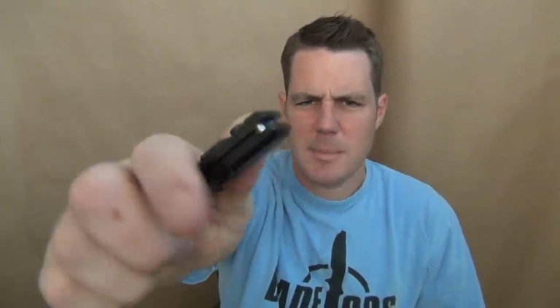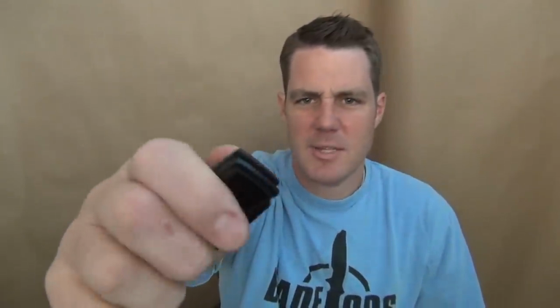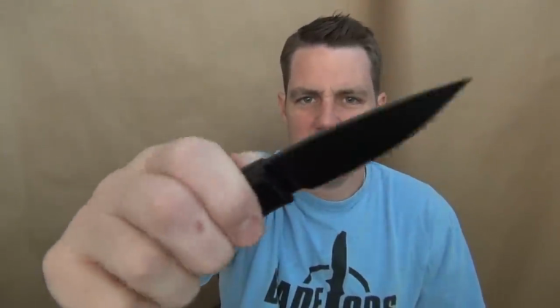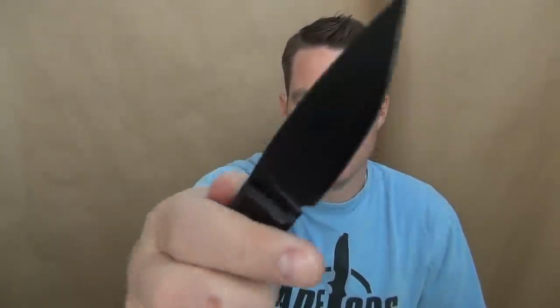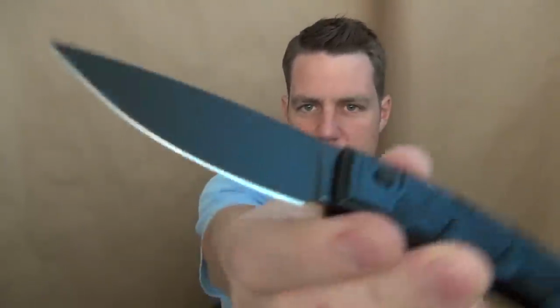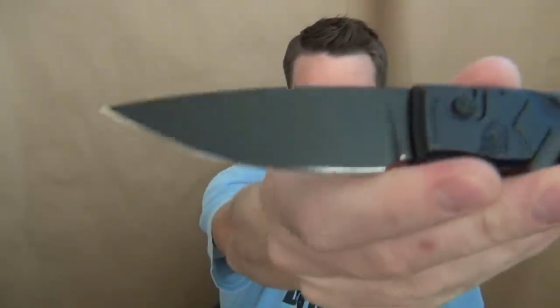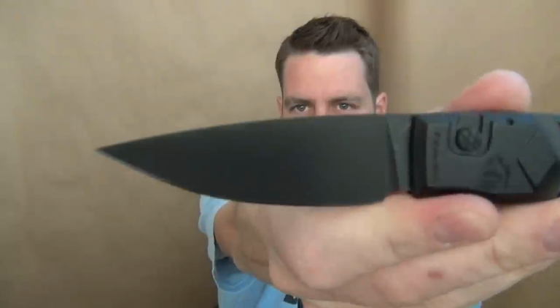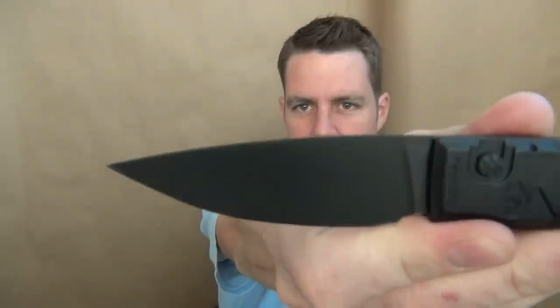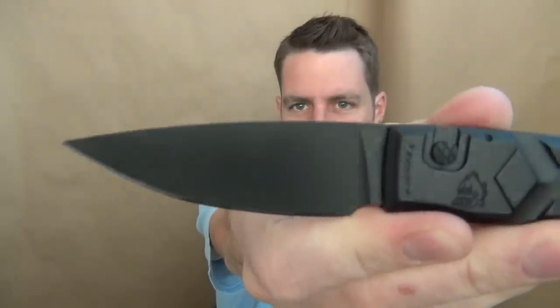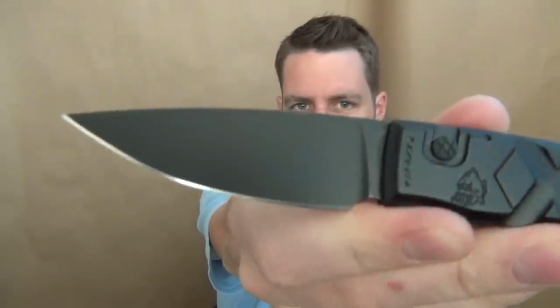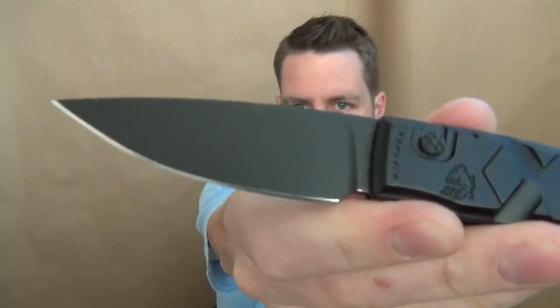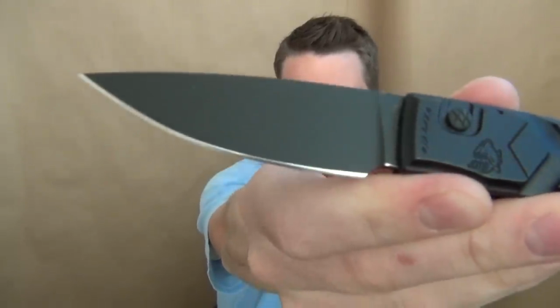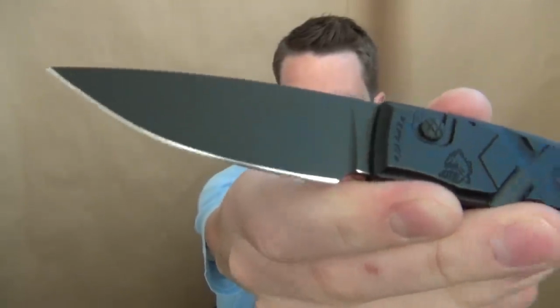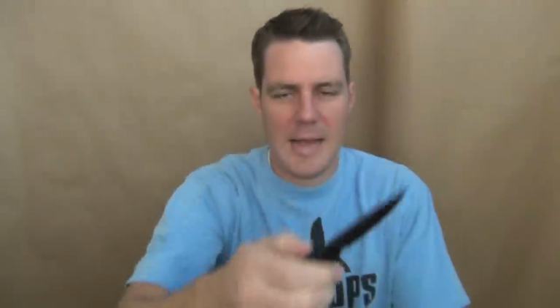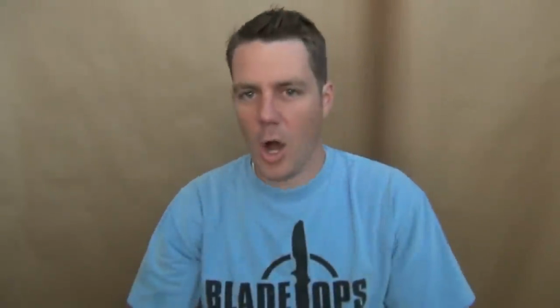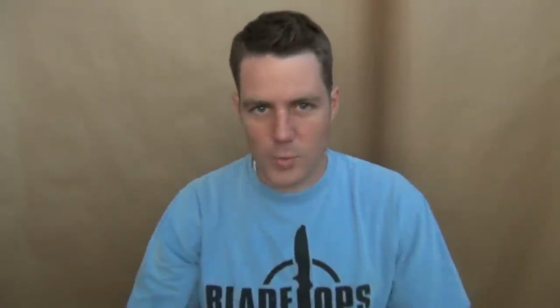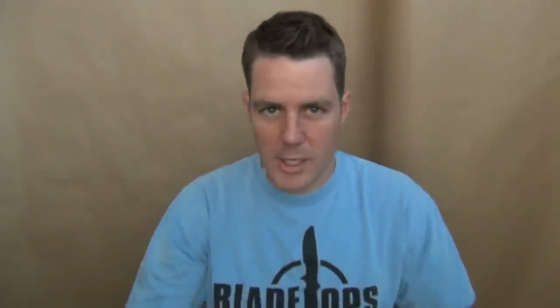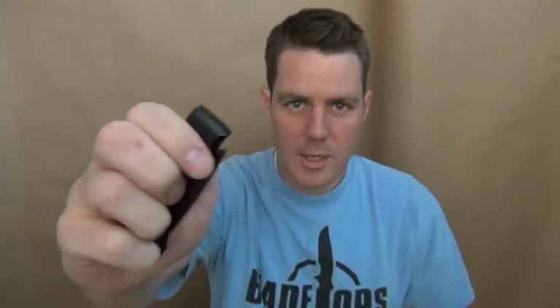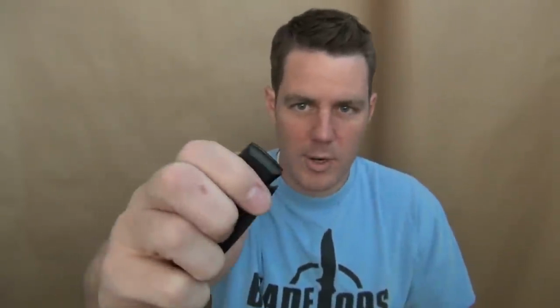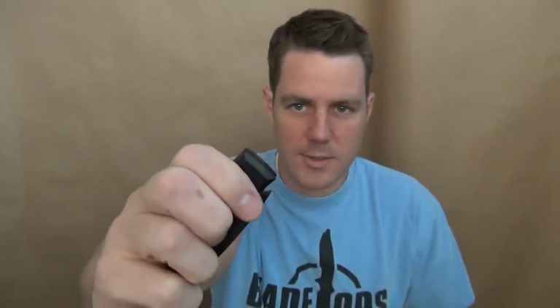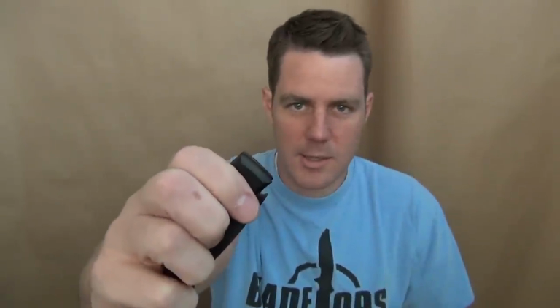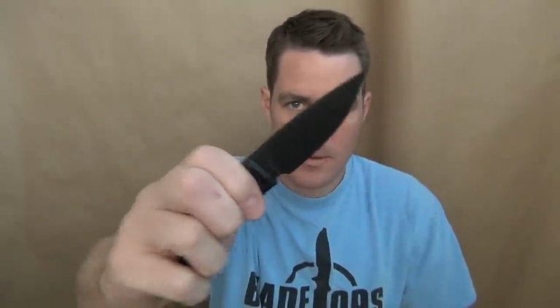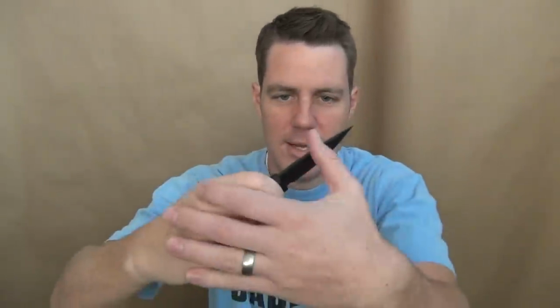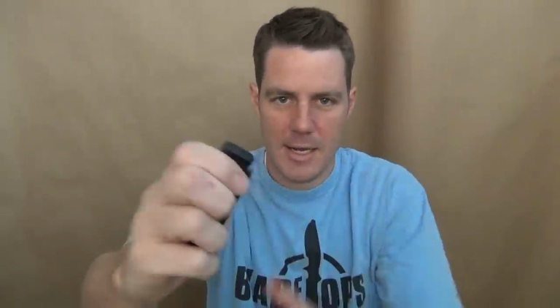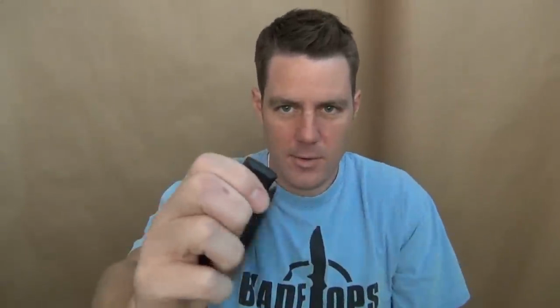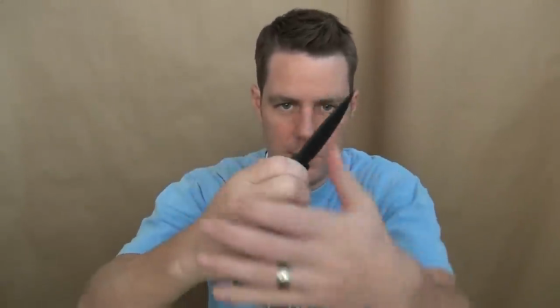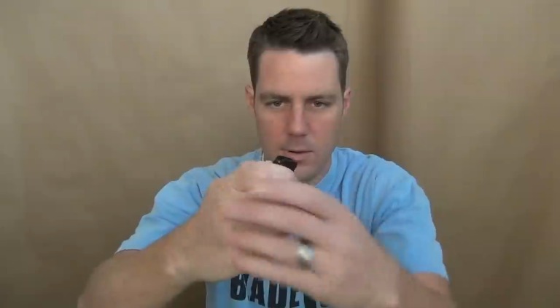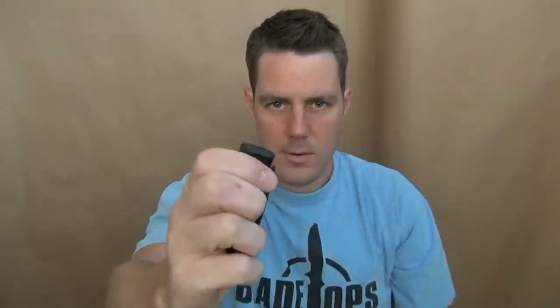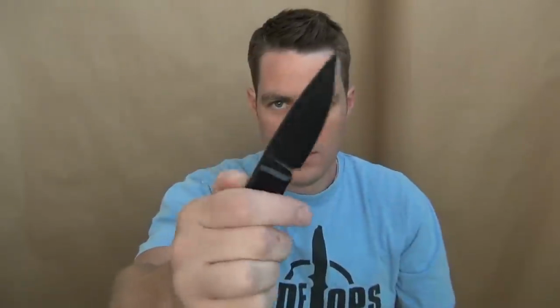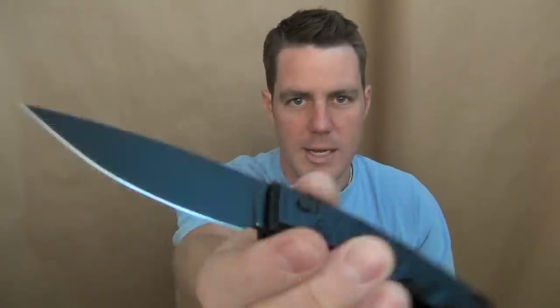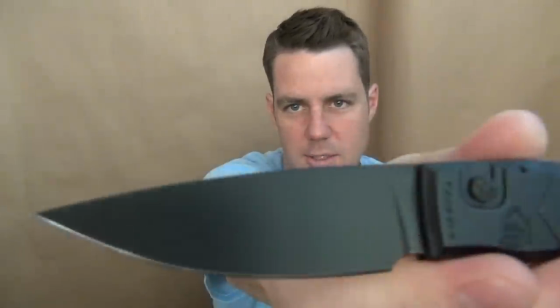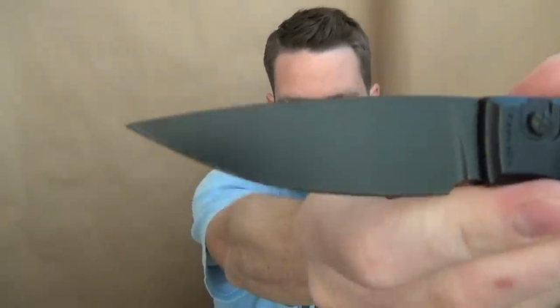Sometimes they use S30V steel, but this one has a 154CM steel blade. You can see the black coating on it. The action is always really good with Piranha — as you can see, it flies right out. Love that. There's a good look at the blade.